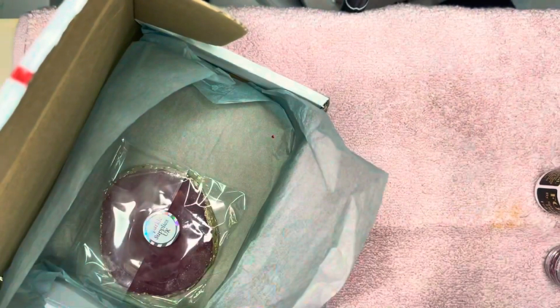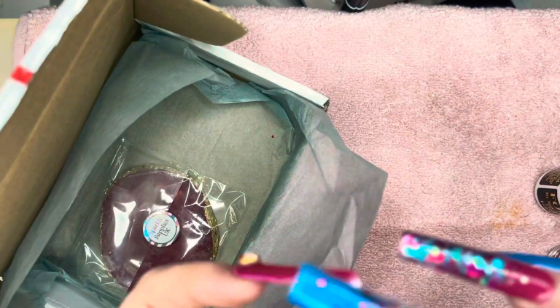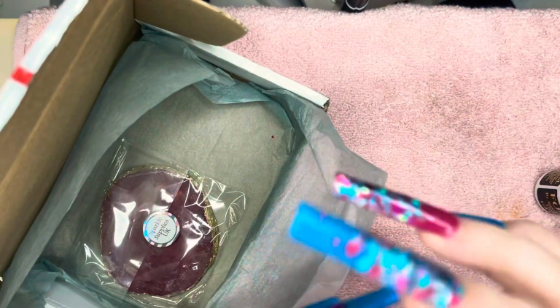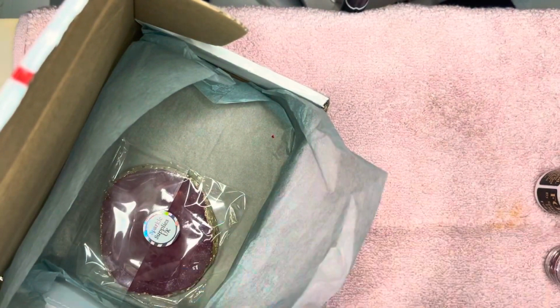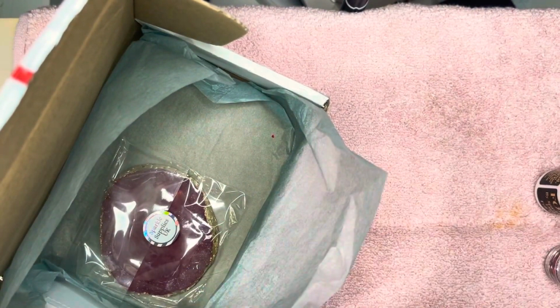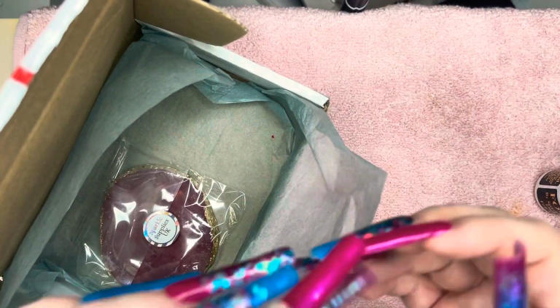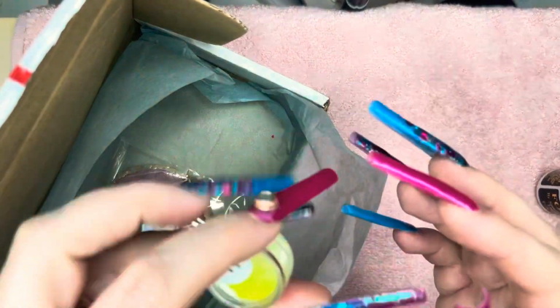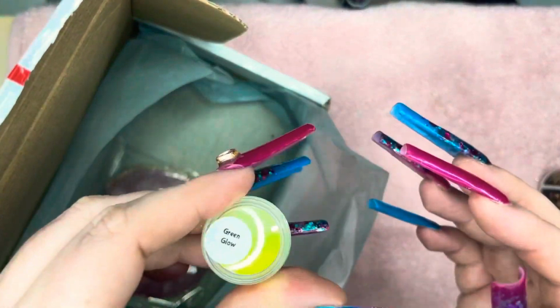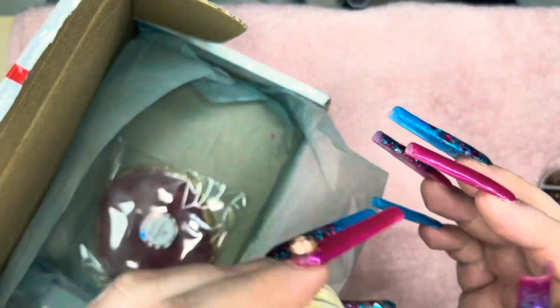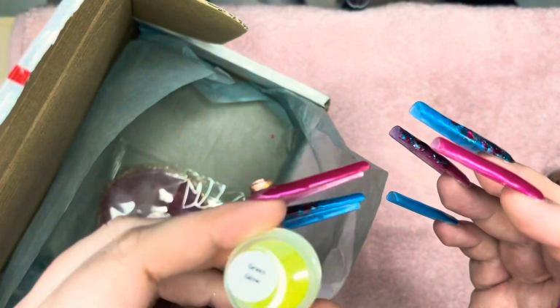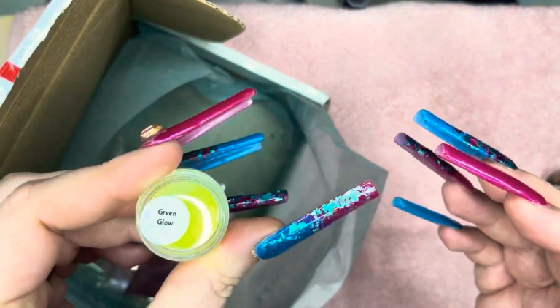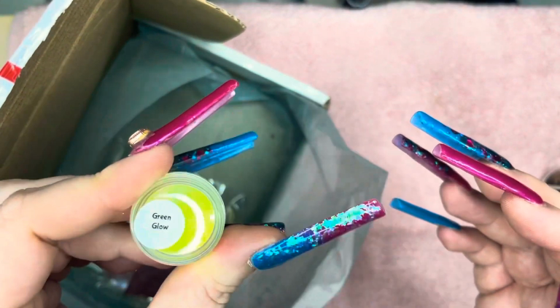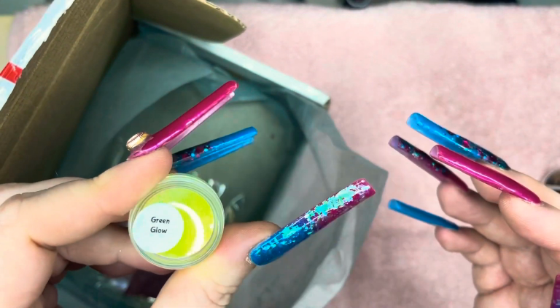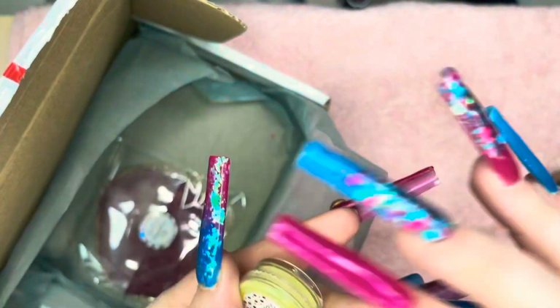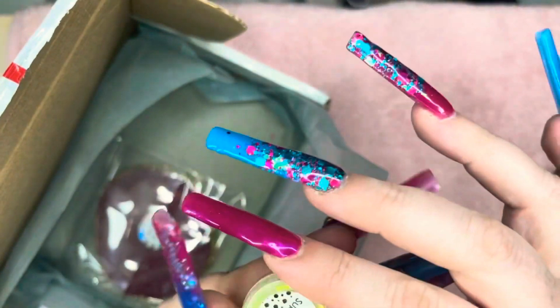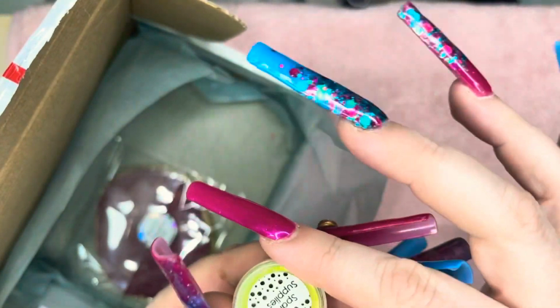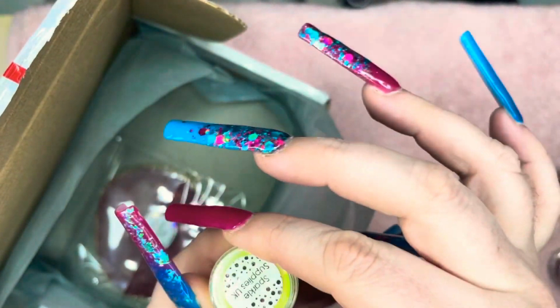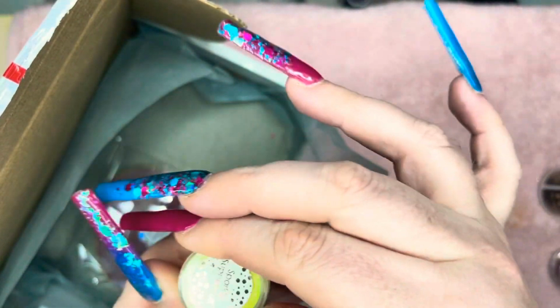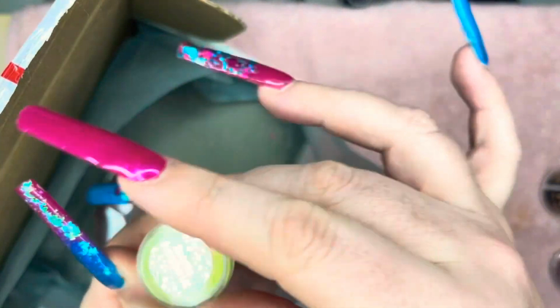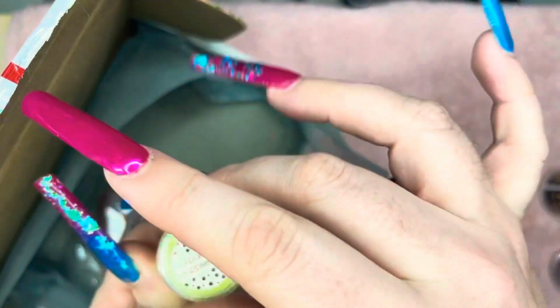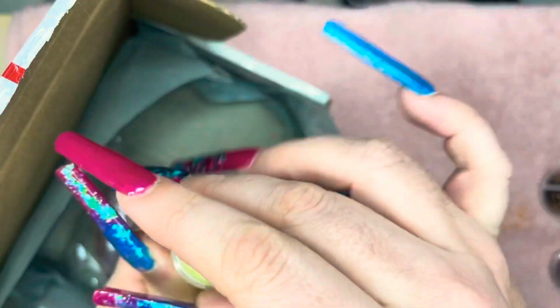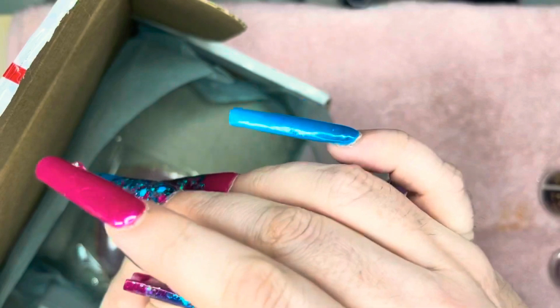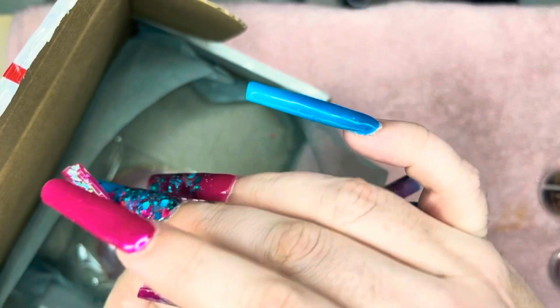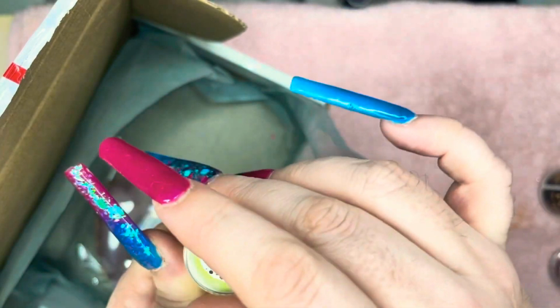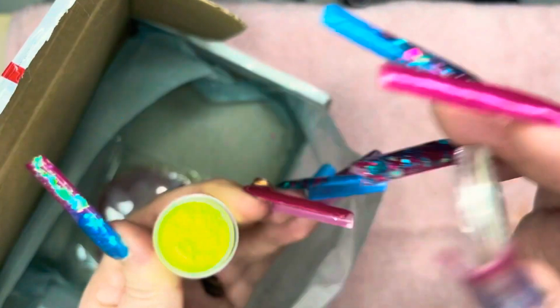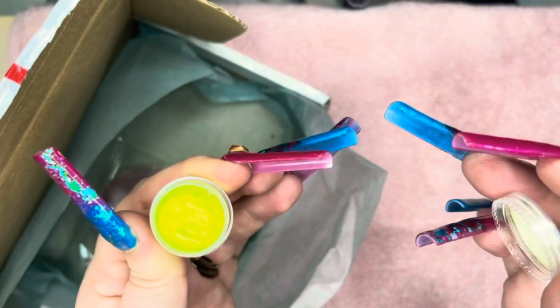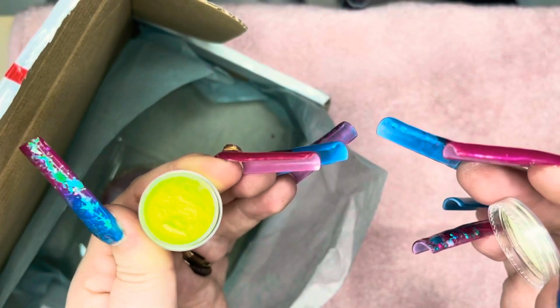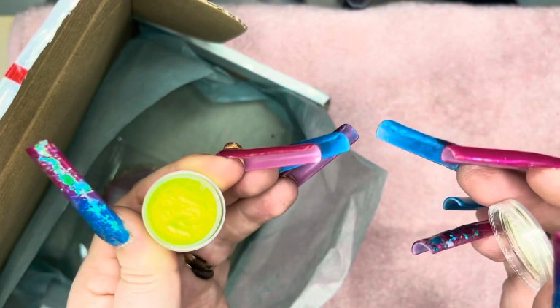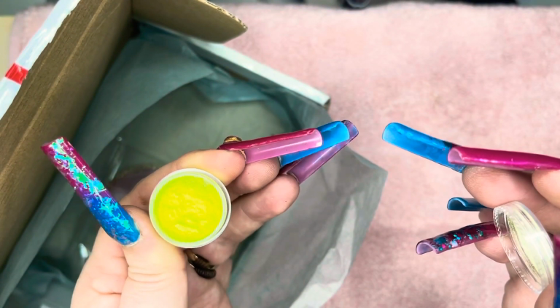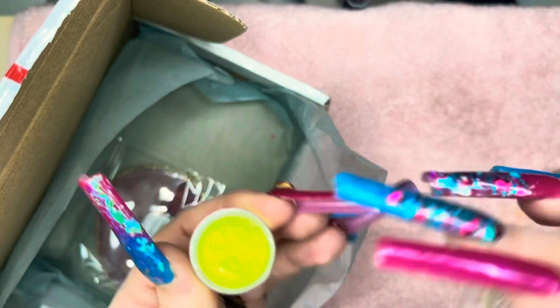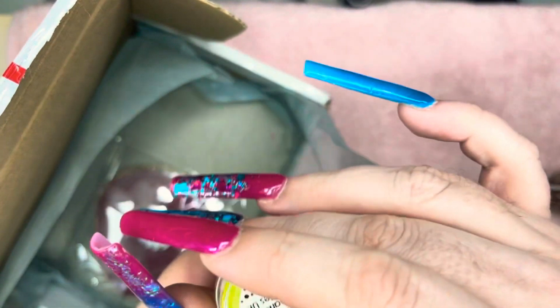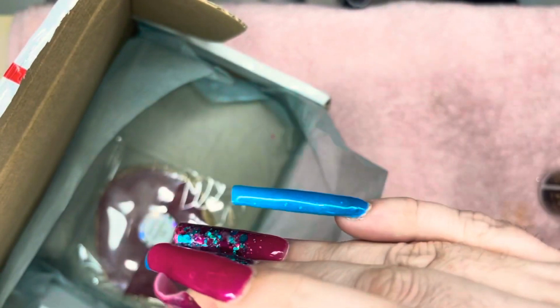I also got this glow-in-the-dark pigment — it's a greeny colour. I thought I'd give the glow-in-the-dark pigment a go to make things go super bright.